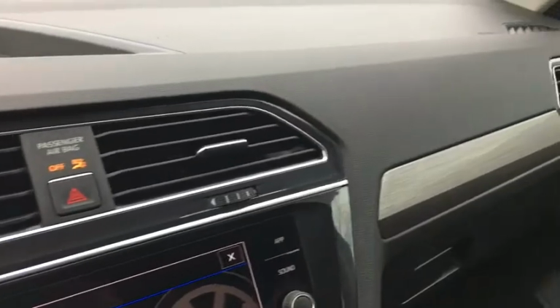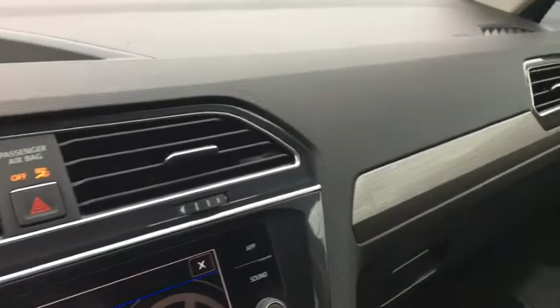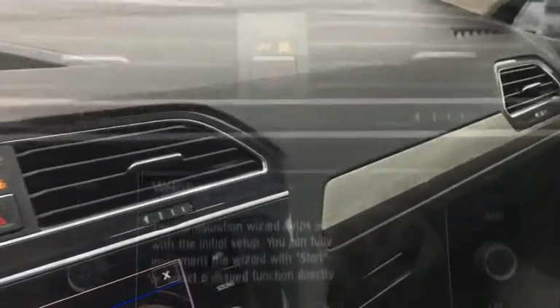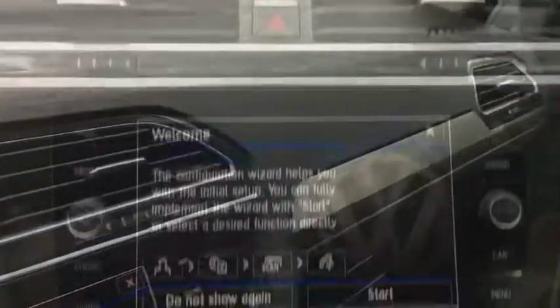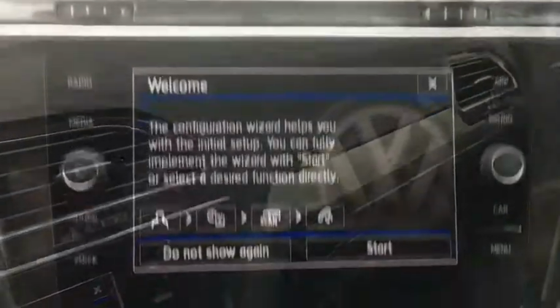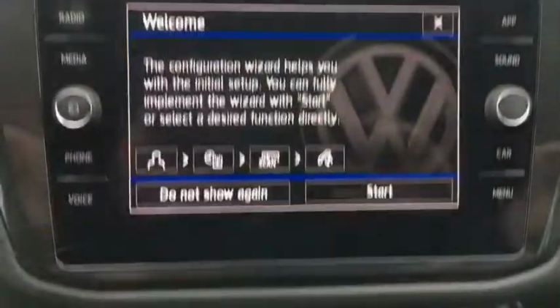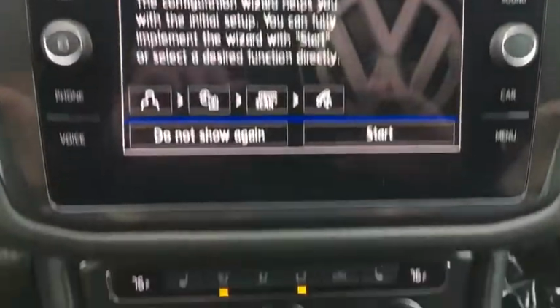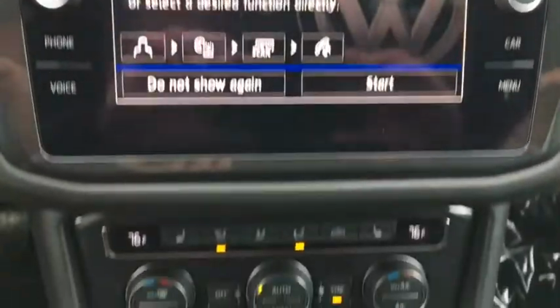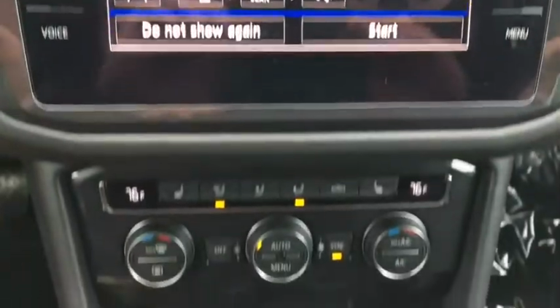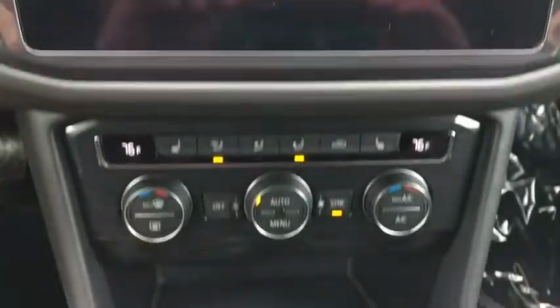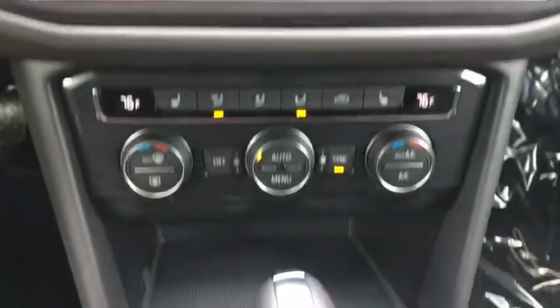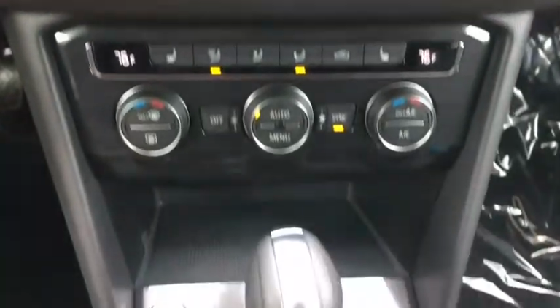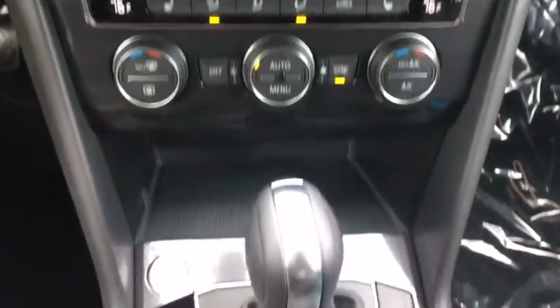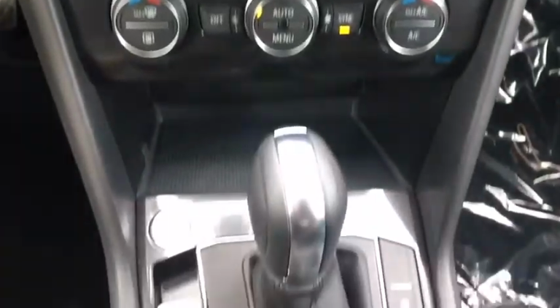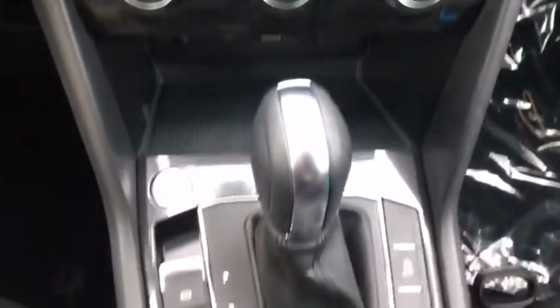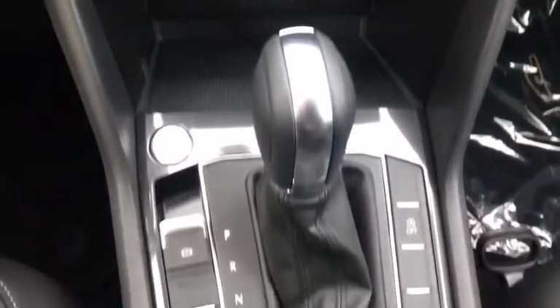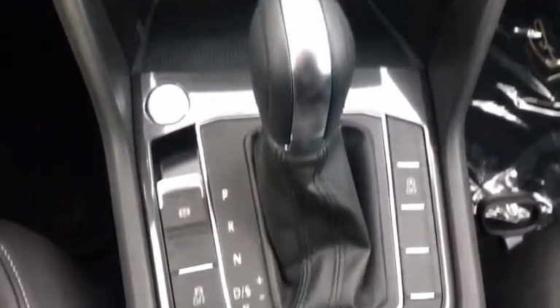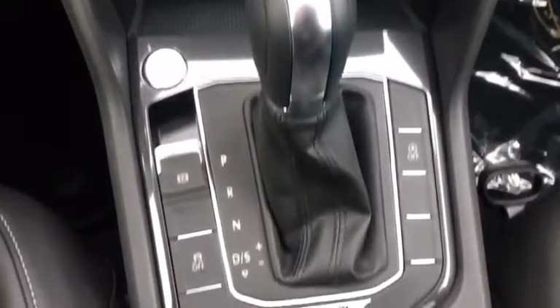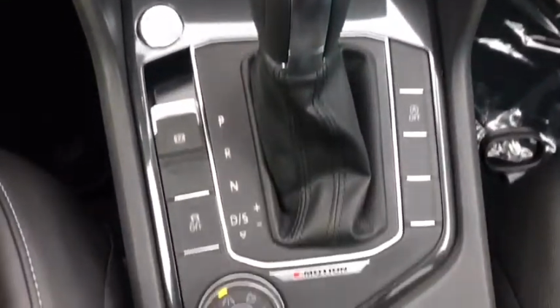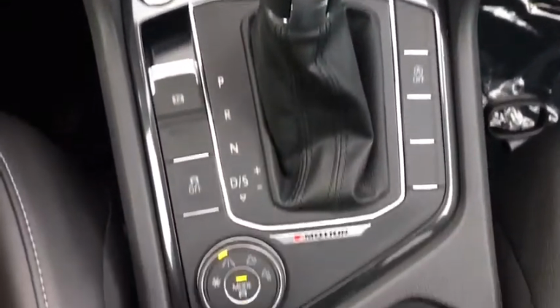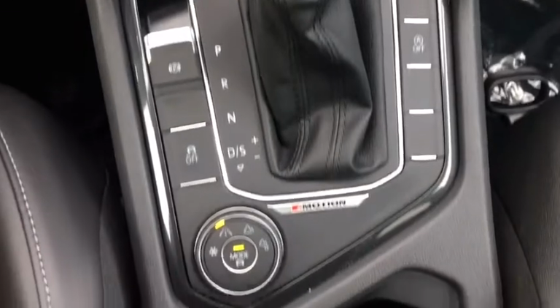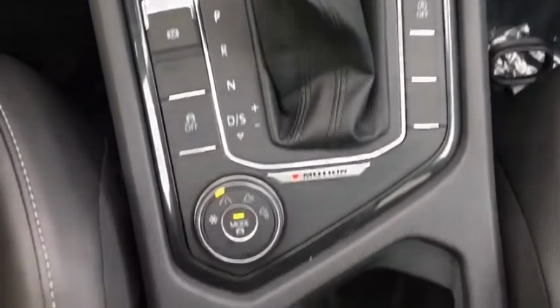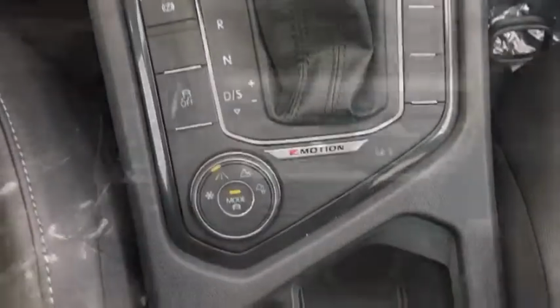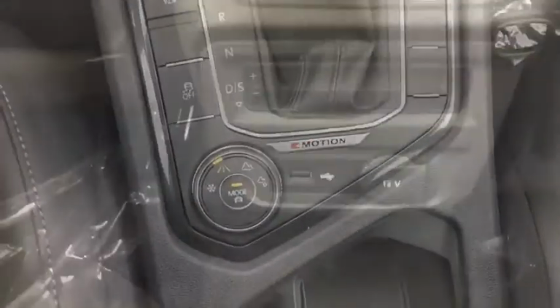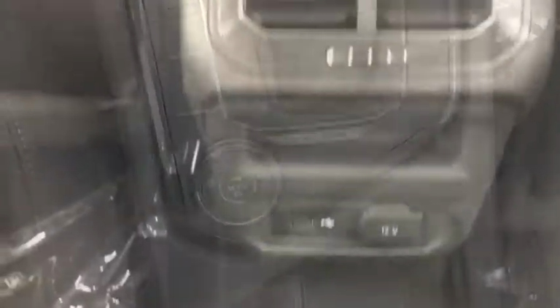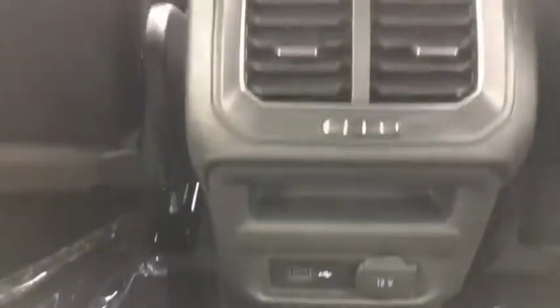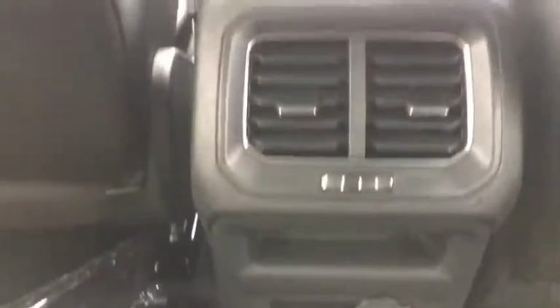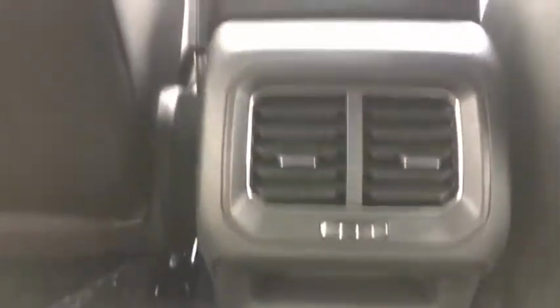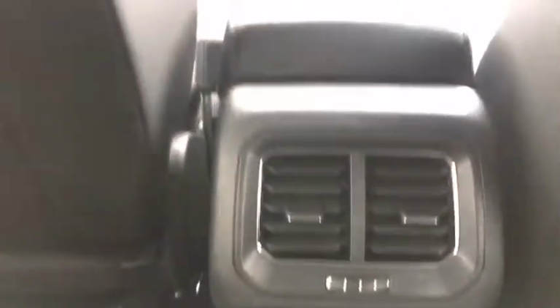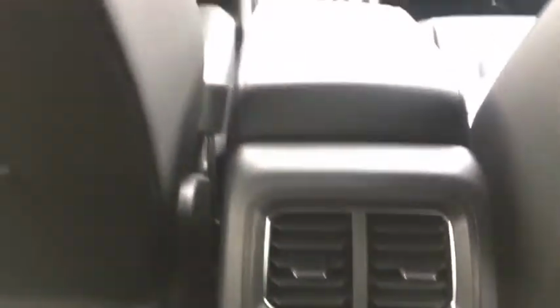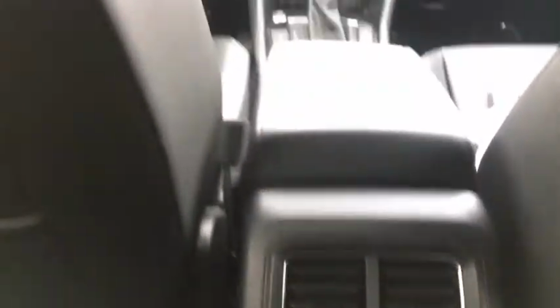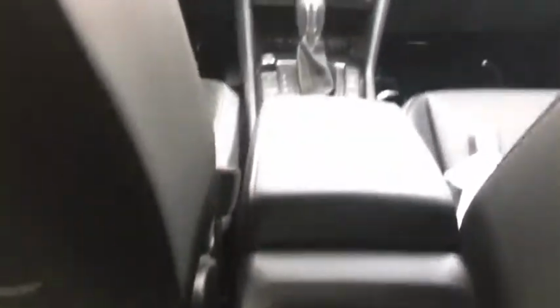Steering wheel audio controls. Backup camera. Bluetooth. Leather-wrapped steering wheel. Adjustable steering wheel. Power steering. Keyless start.